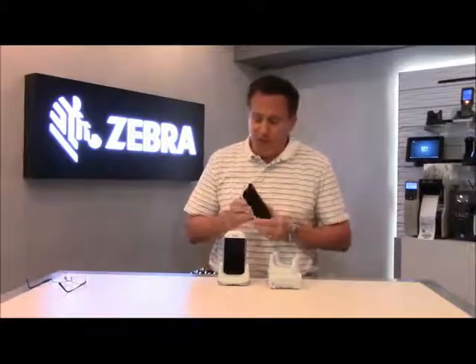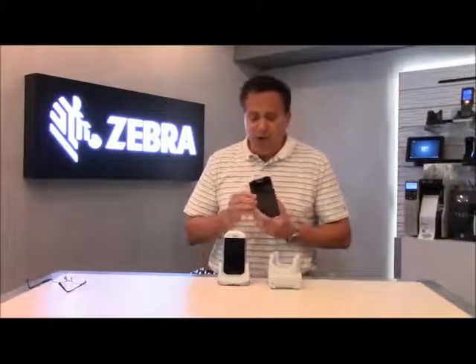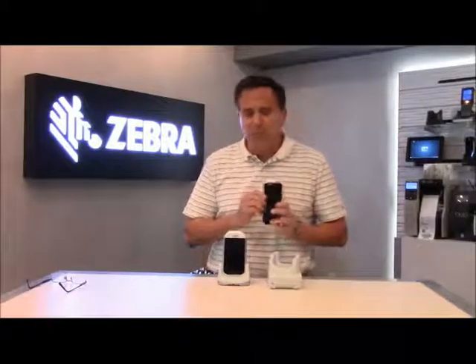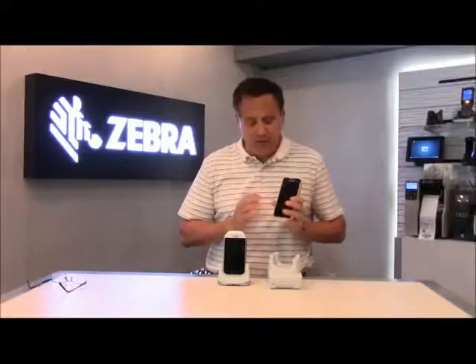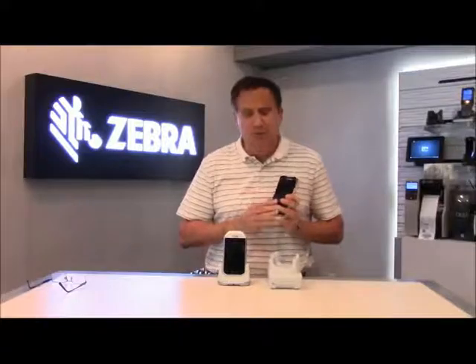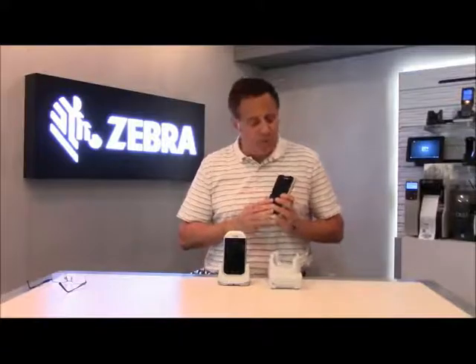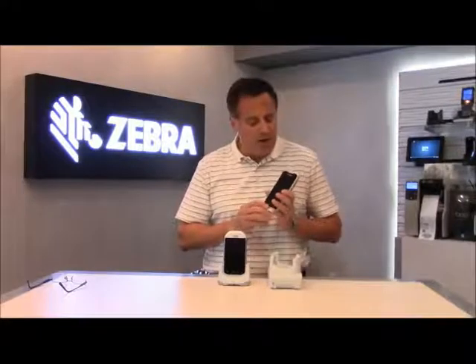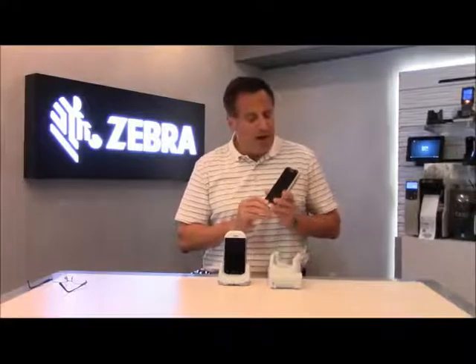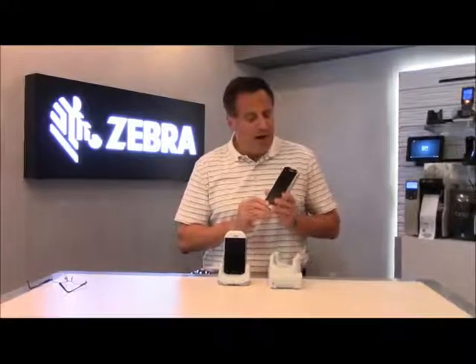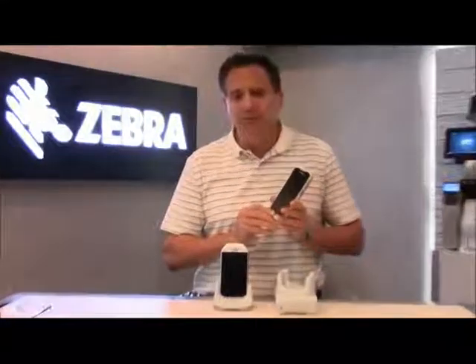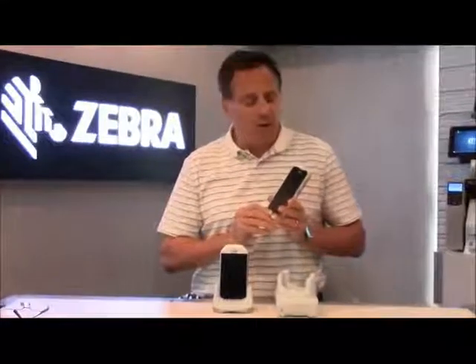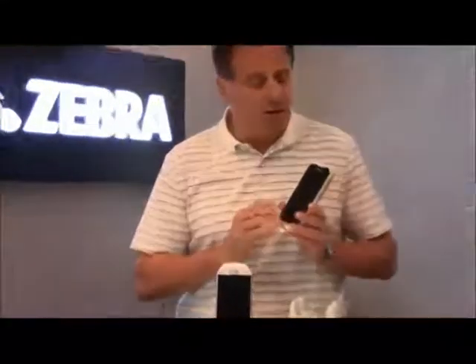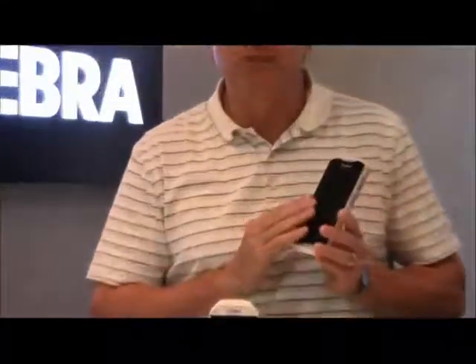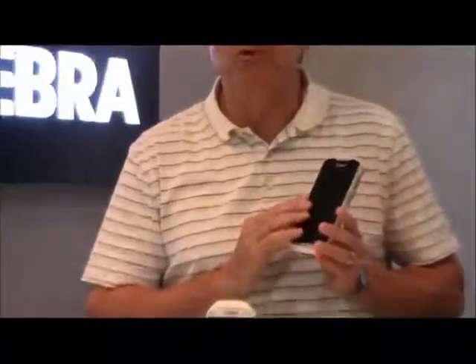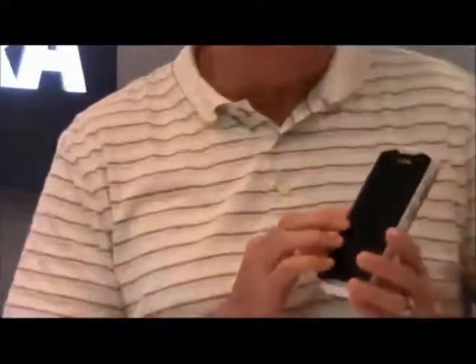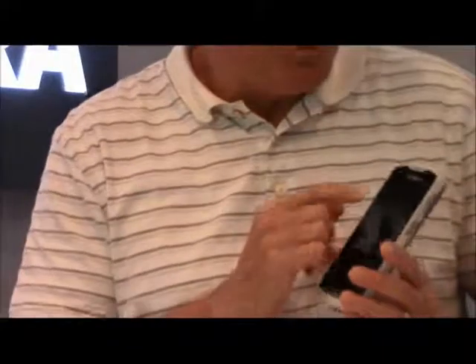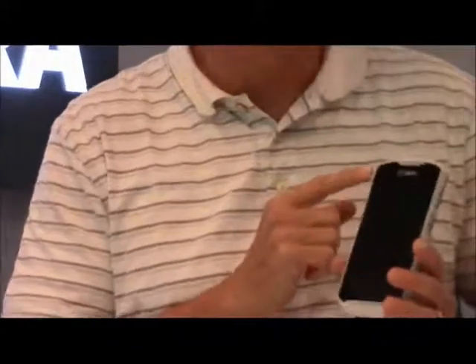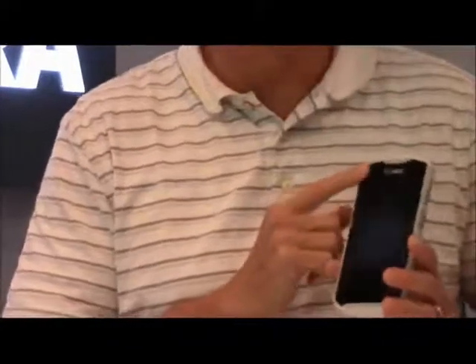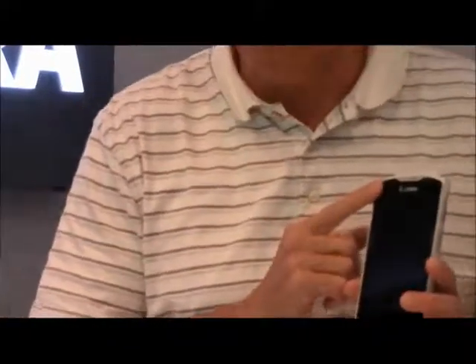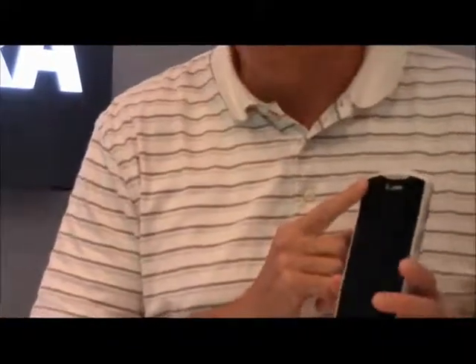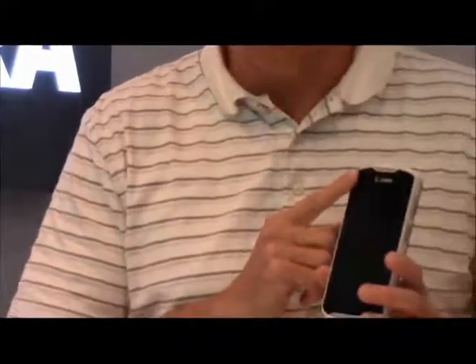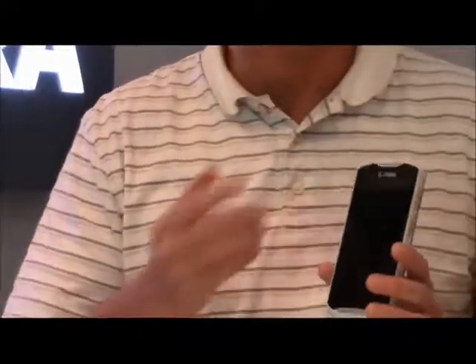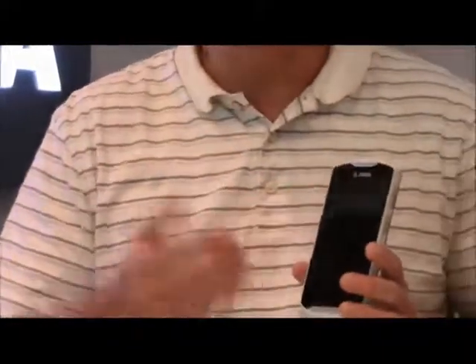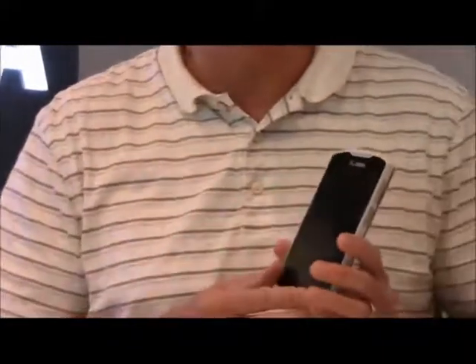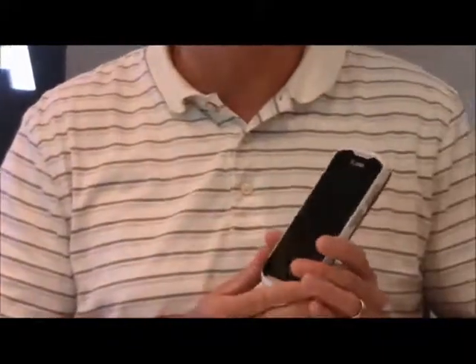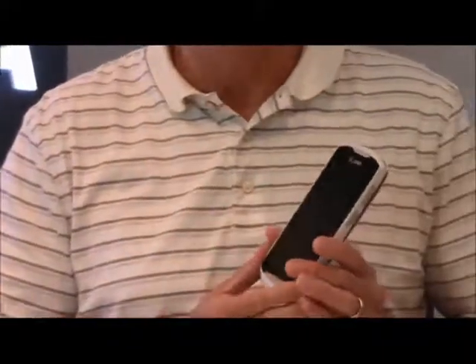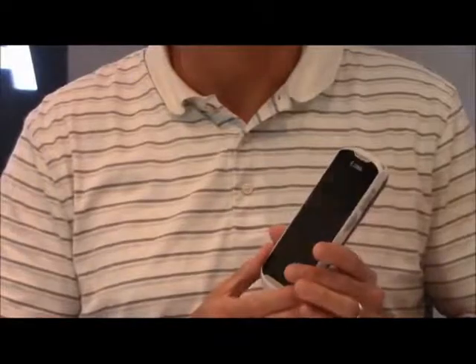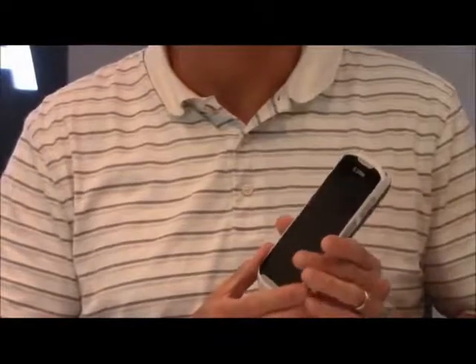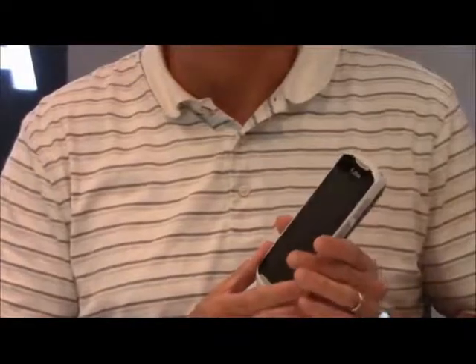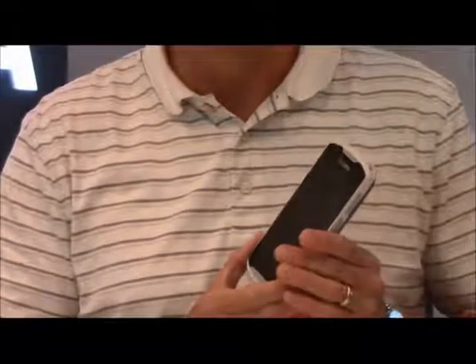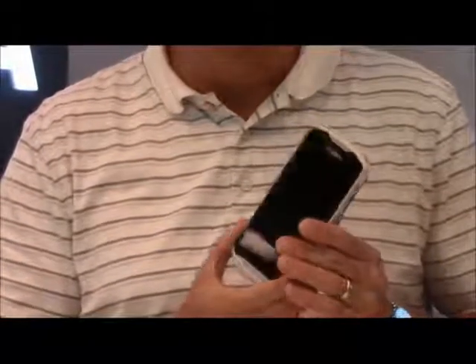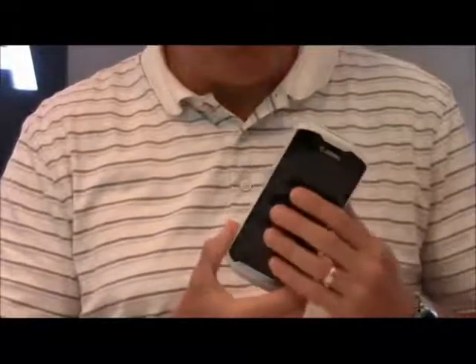One of the differences from the standard TC51 and the TC51 Healthcare is that the TC51 Healthcare device includes a front-facing camera, which we think is becoming more and more important for telemedicine applications in the future.